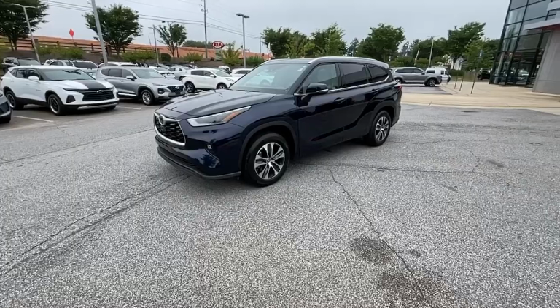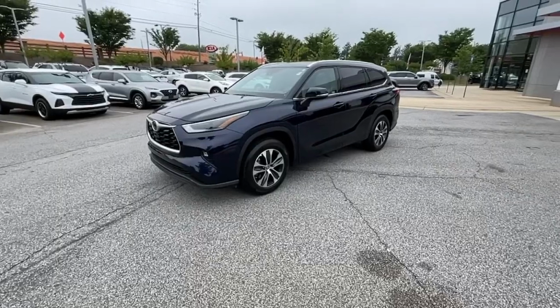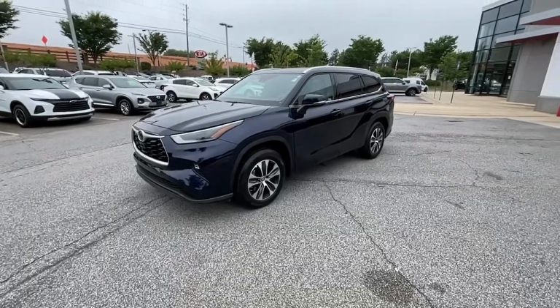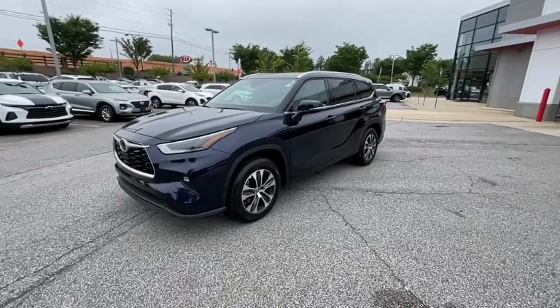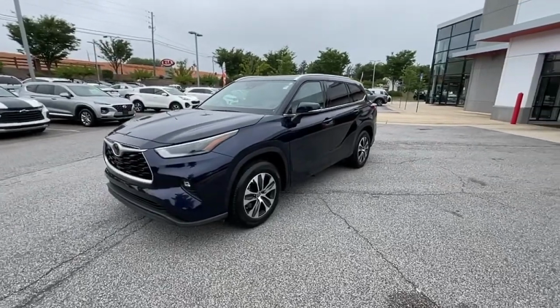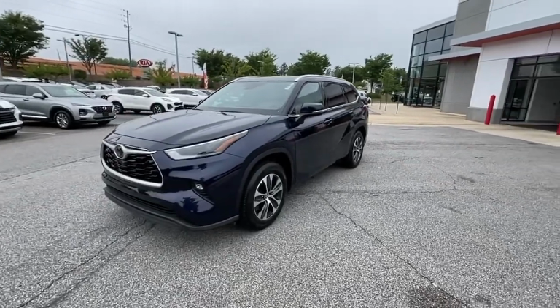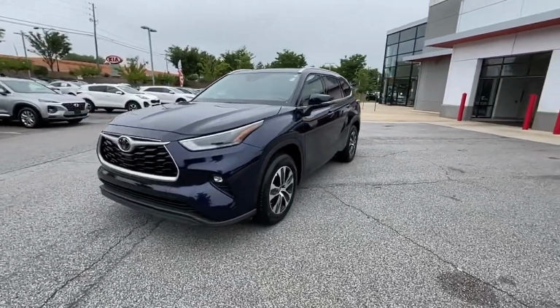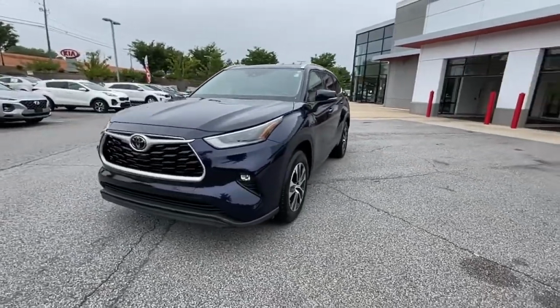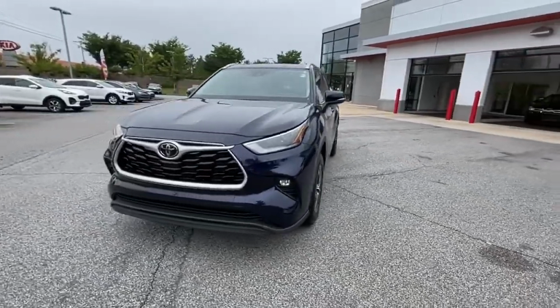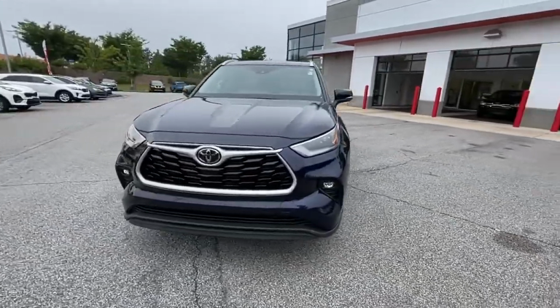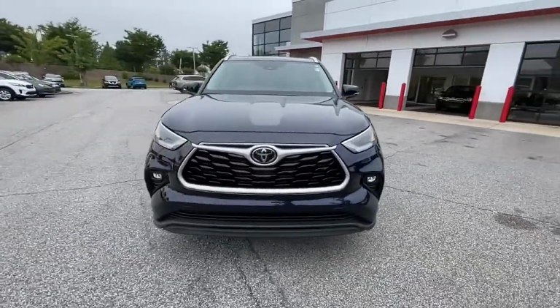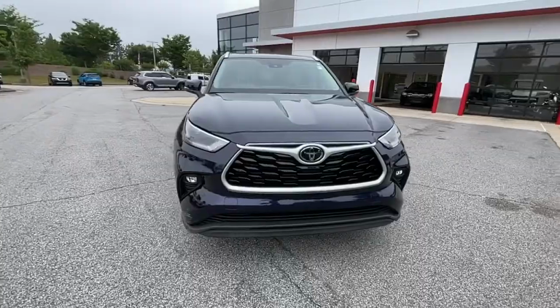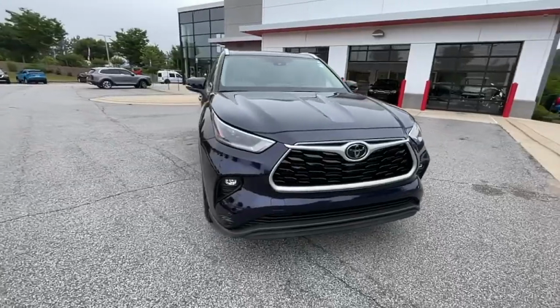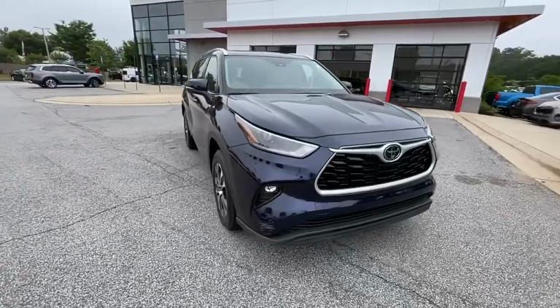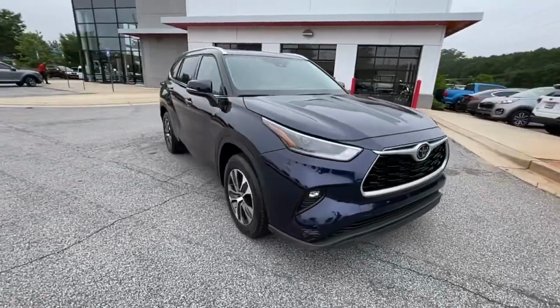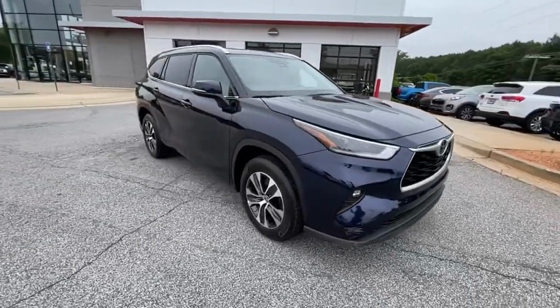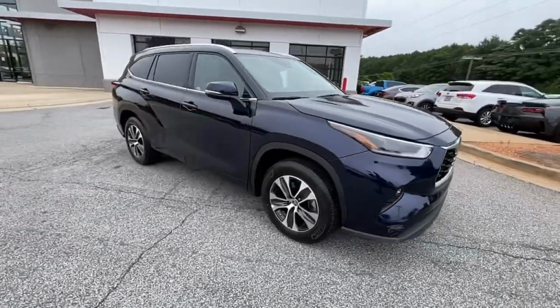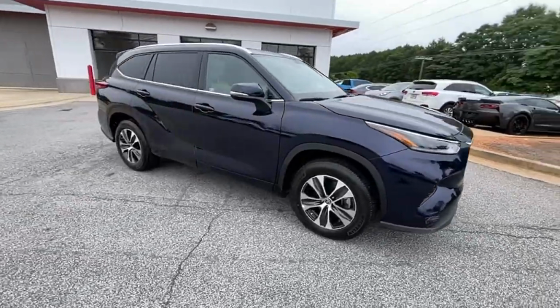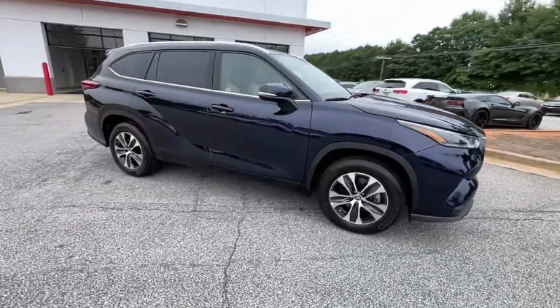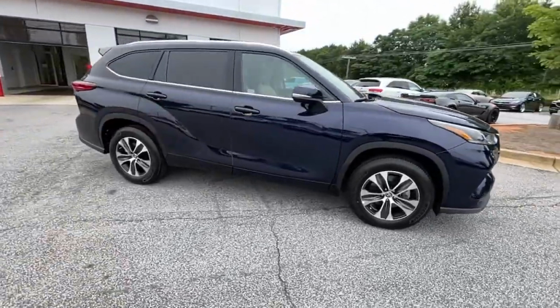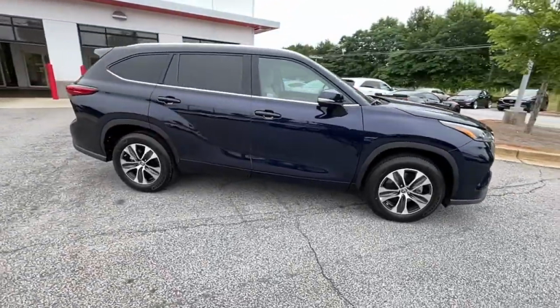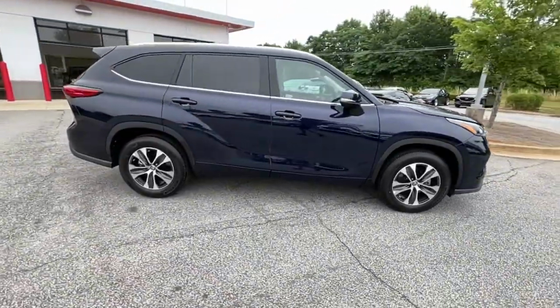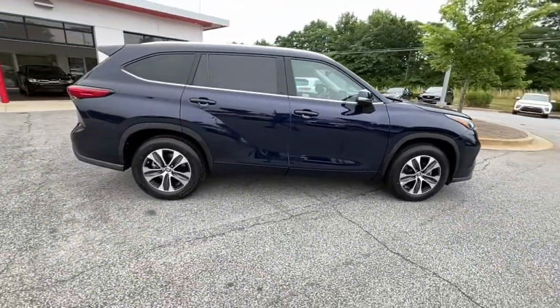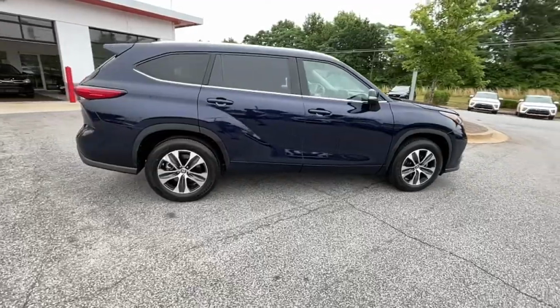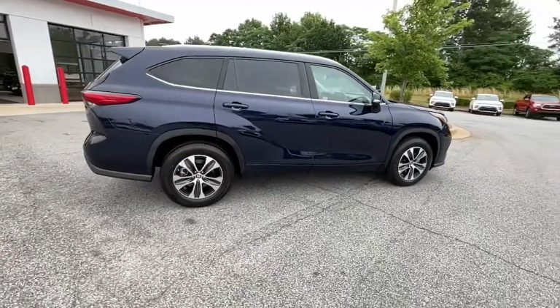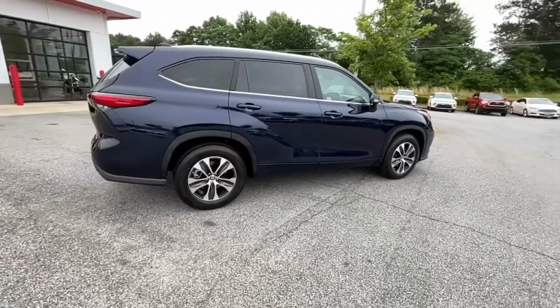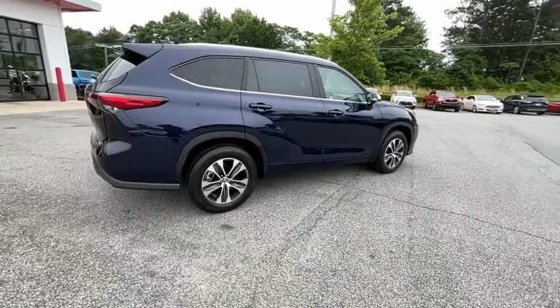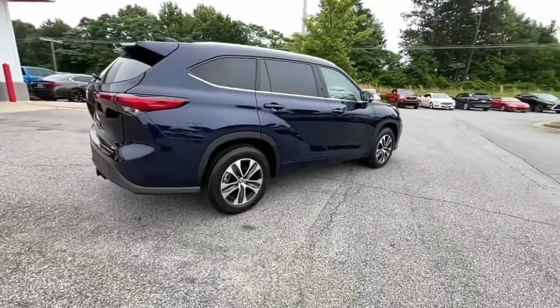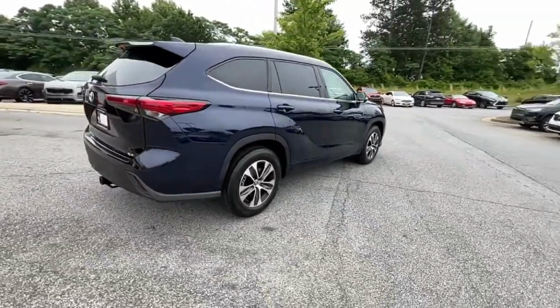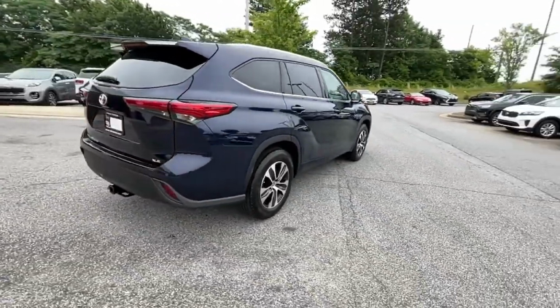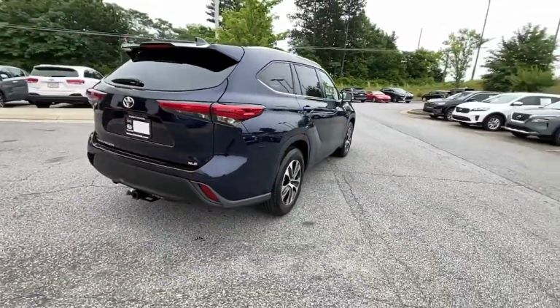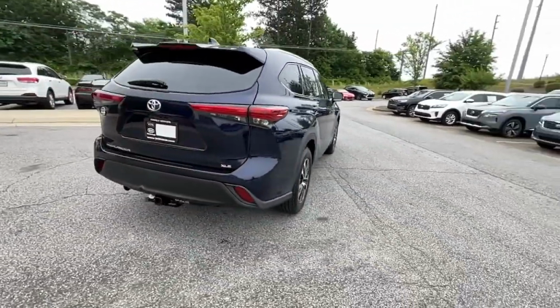This could be the car for you. The 2021 Toyota Highlander. This vehicle still has fewer than 20,000 miles on the clock, so it won't last long. Here's a sleek and sporty Toyota Highlander your family will love.